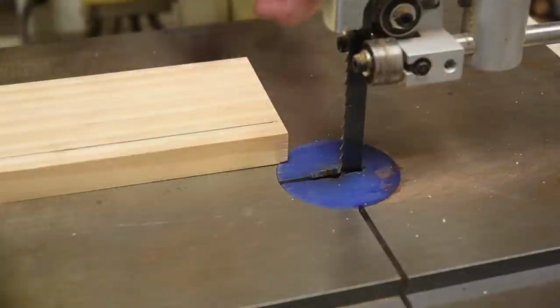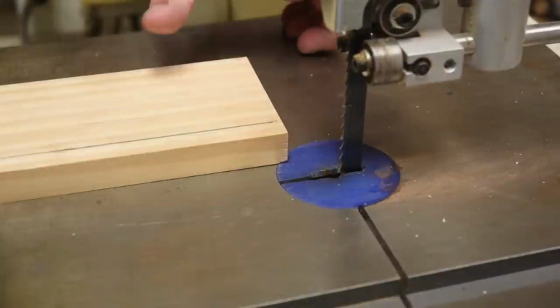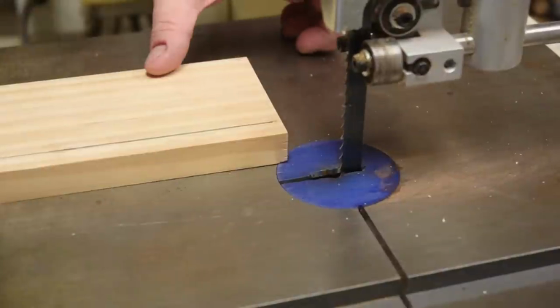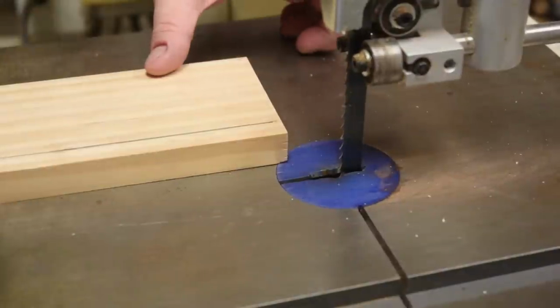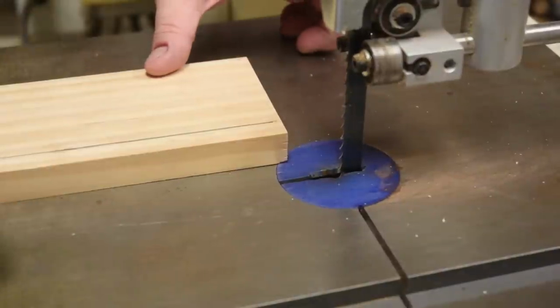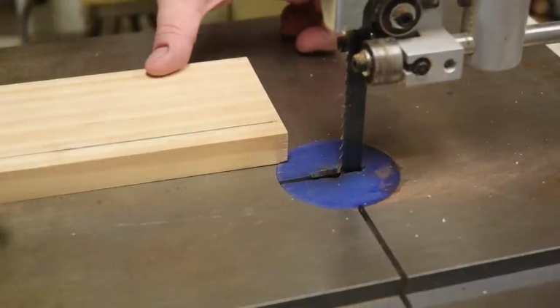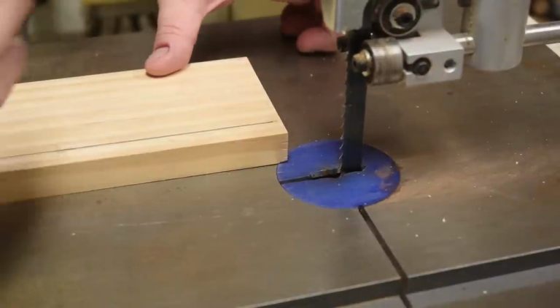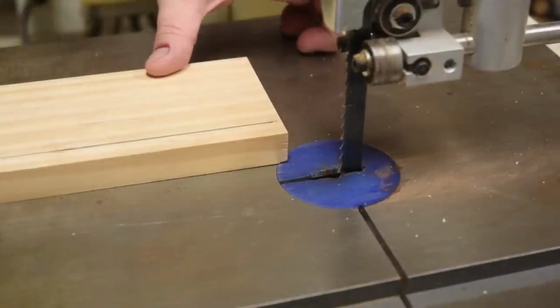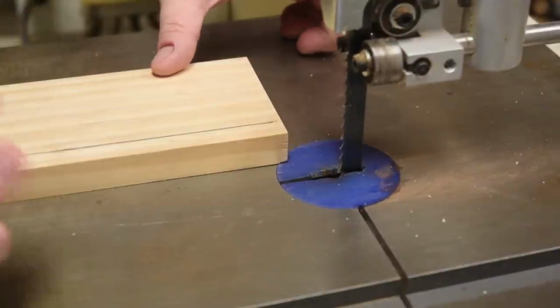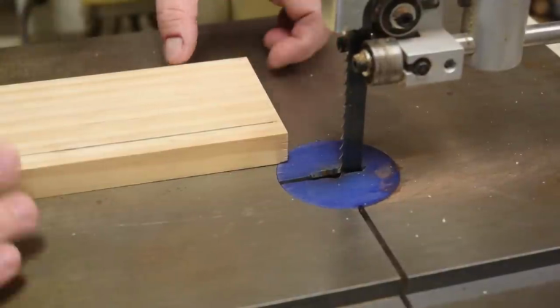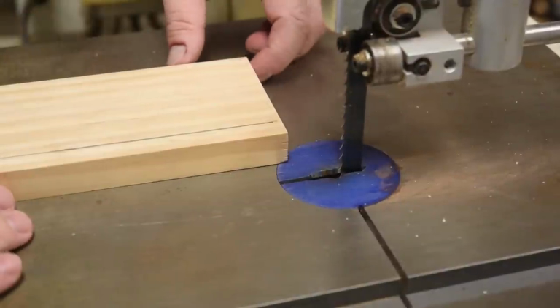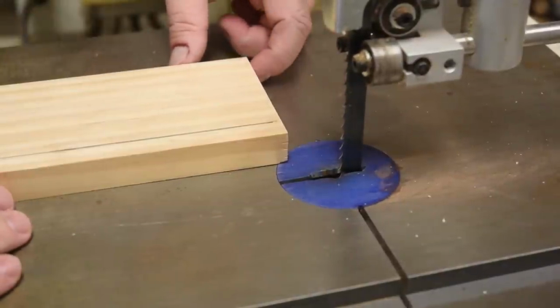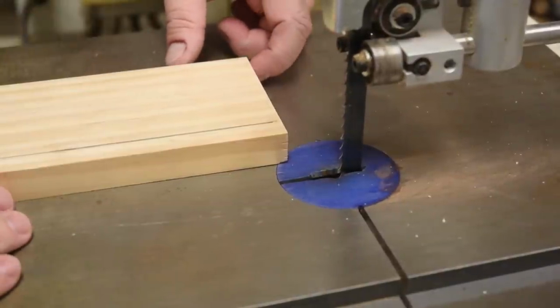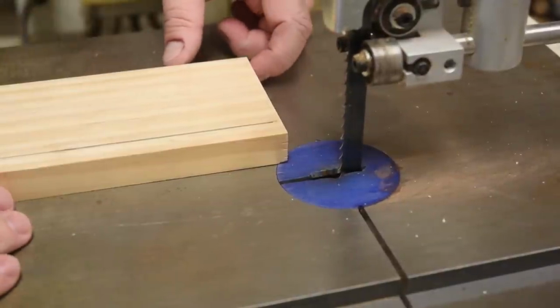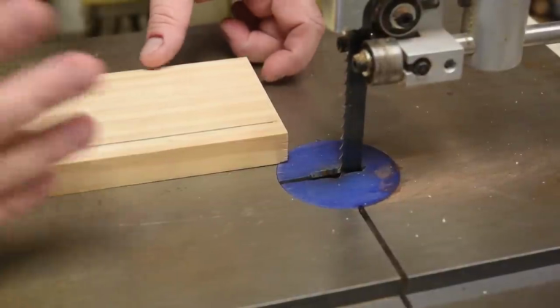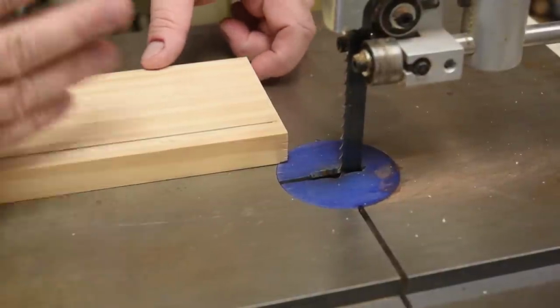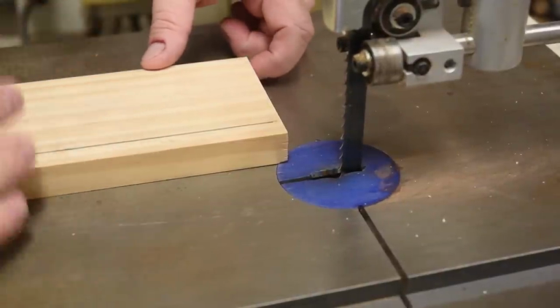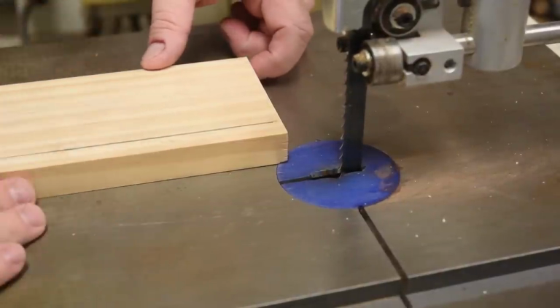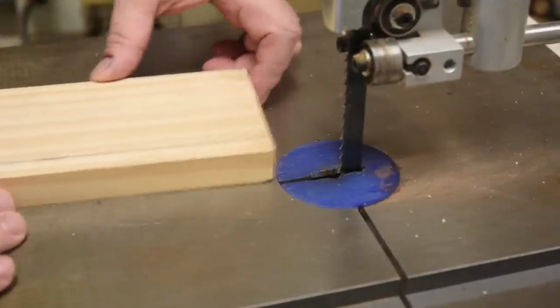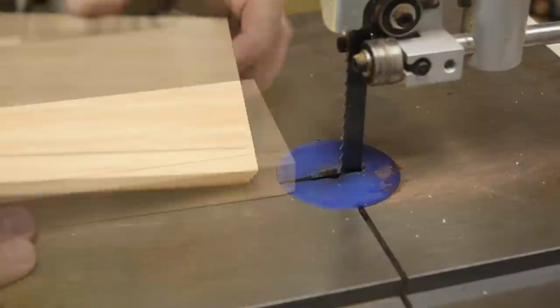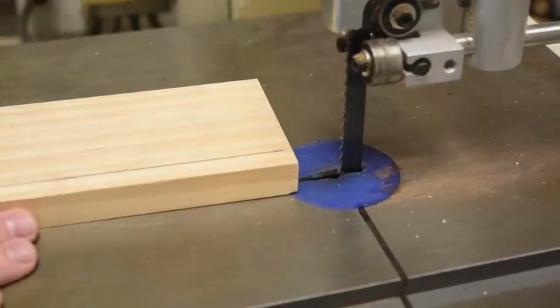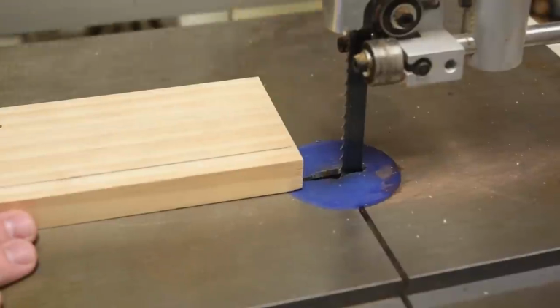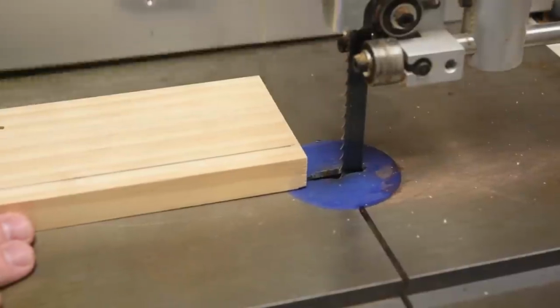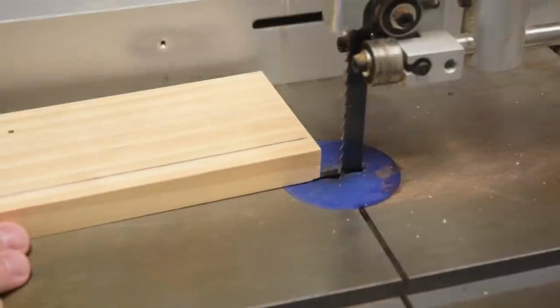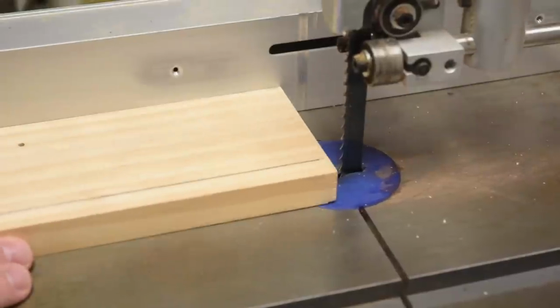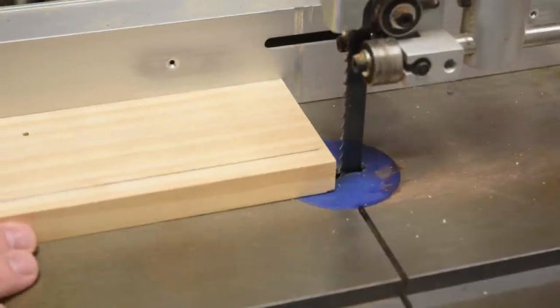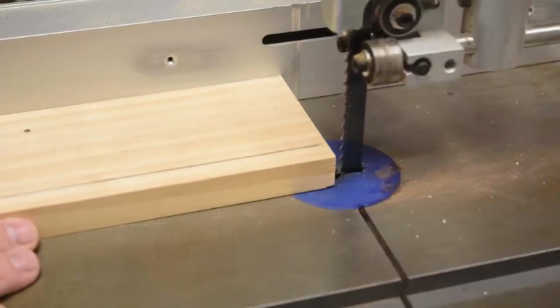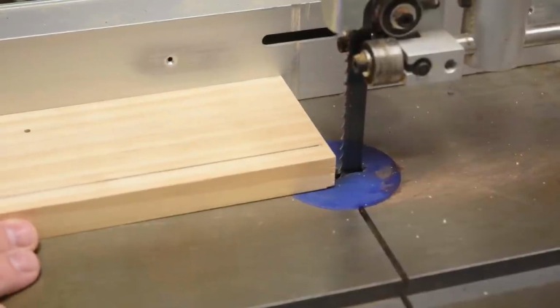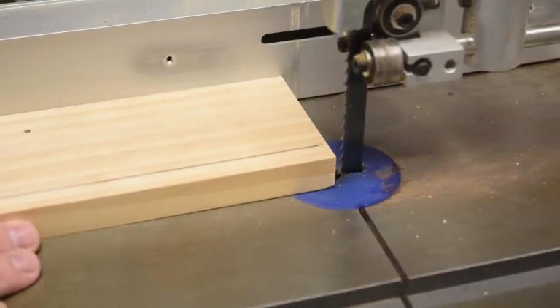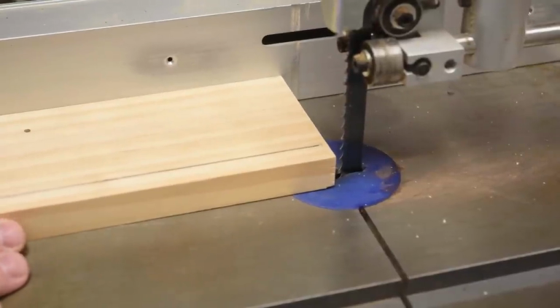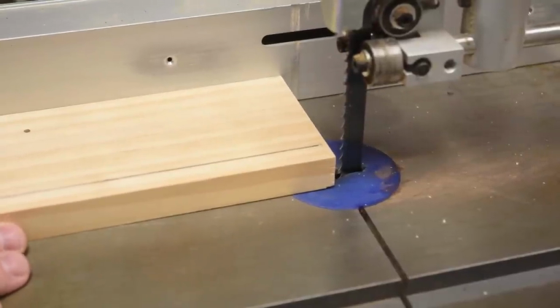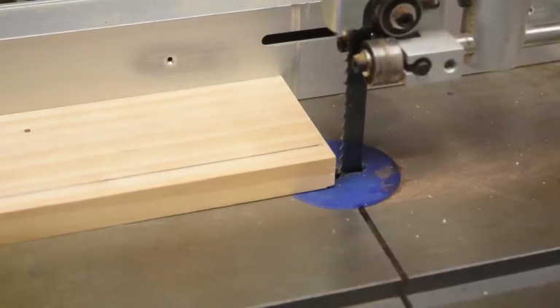One of the most common things I do with either a handsaw or my bandsaw is making long rip cuts to break down wood. There's no reason why you can't move the fence over and push it through.